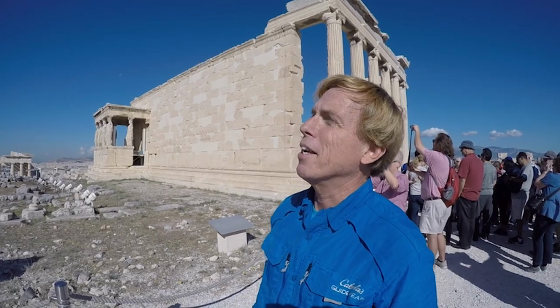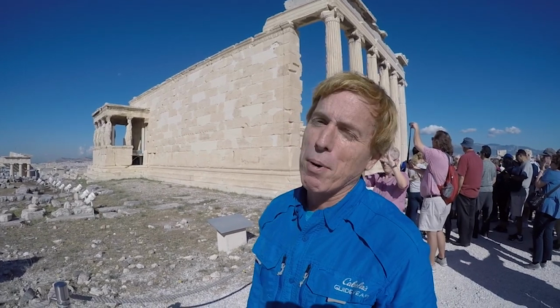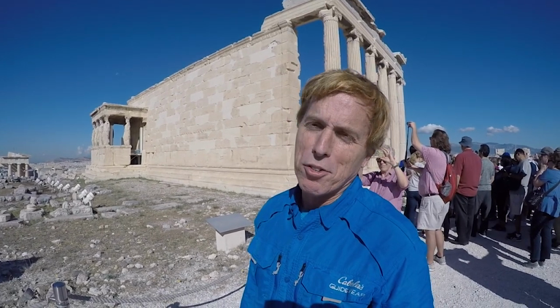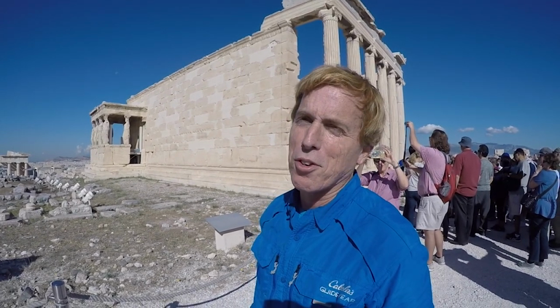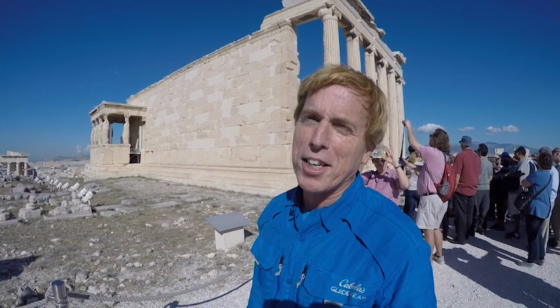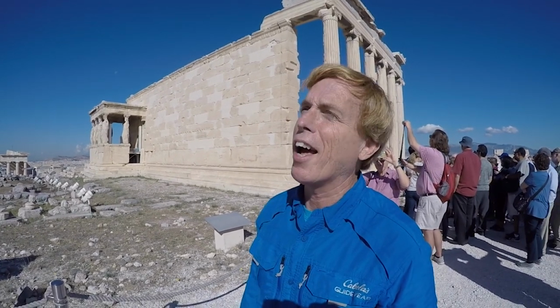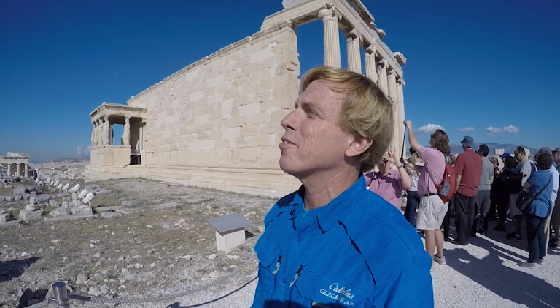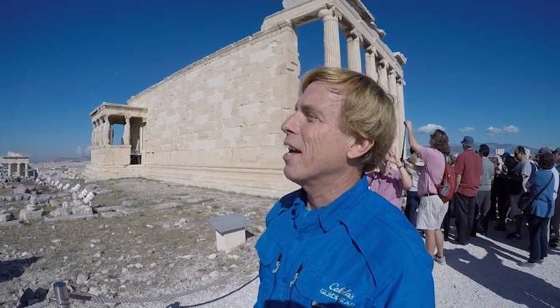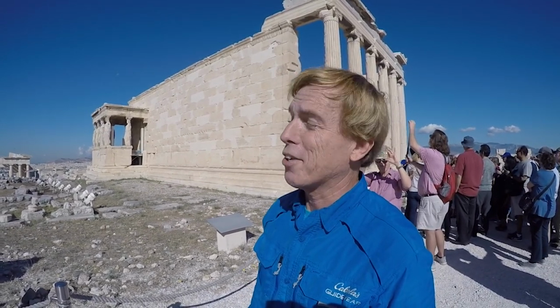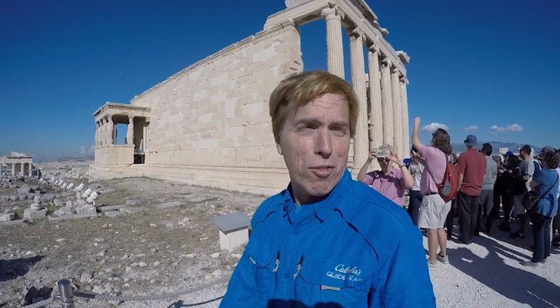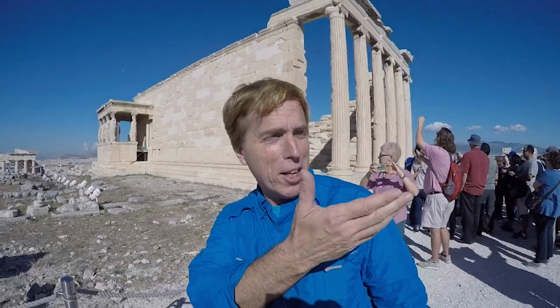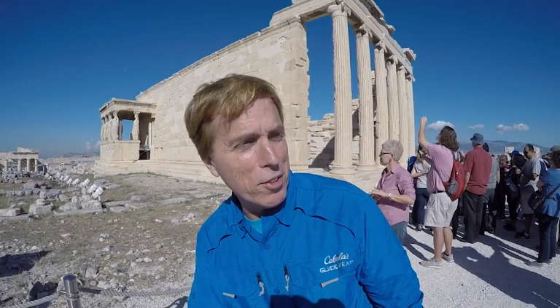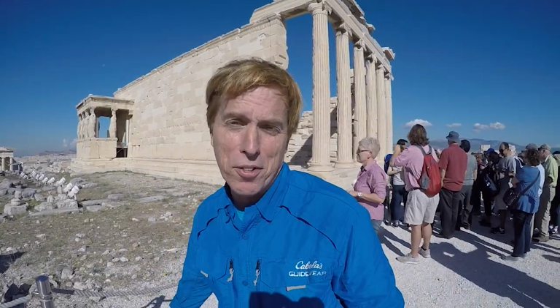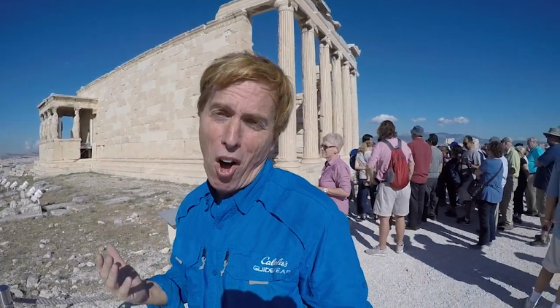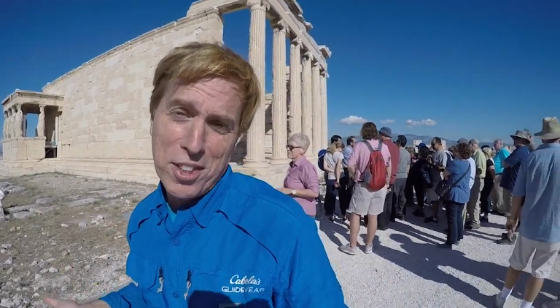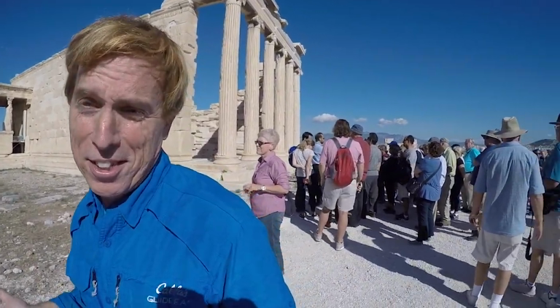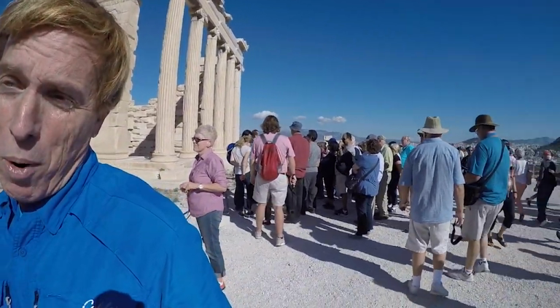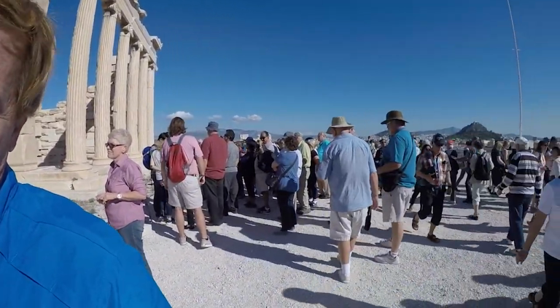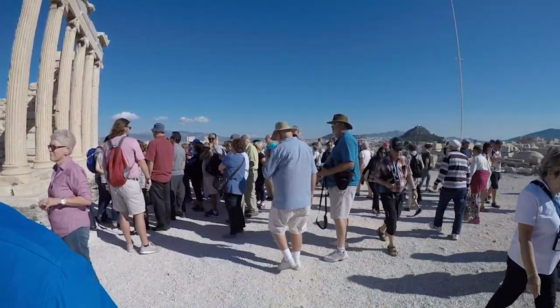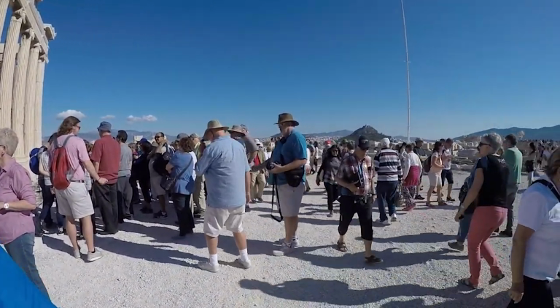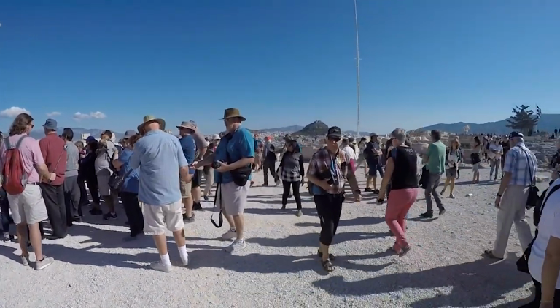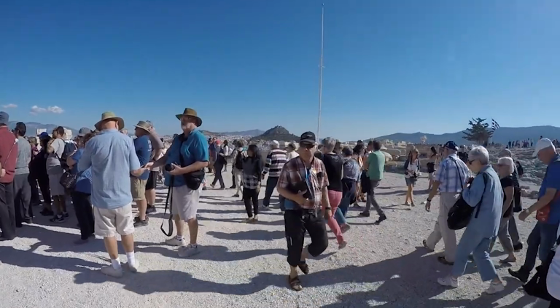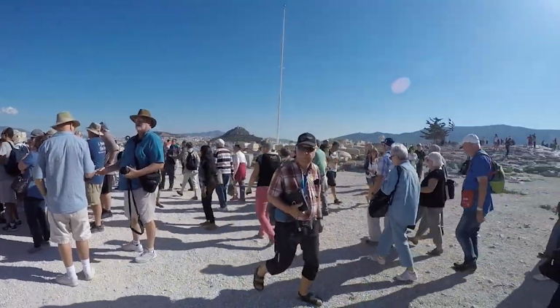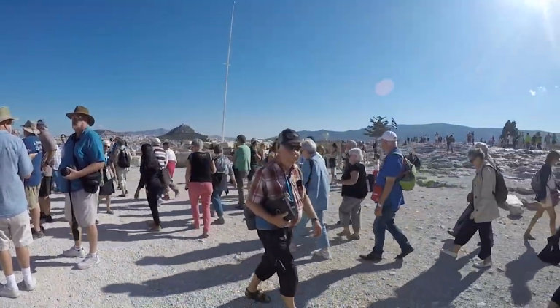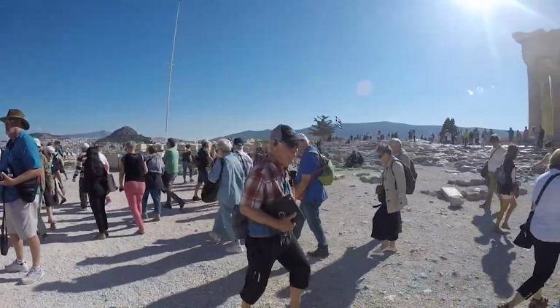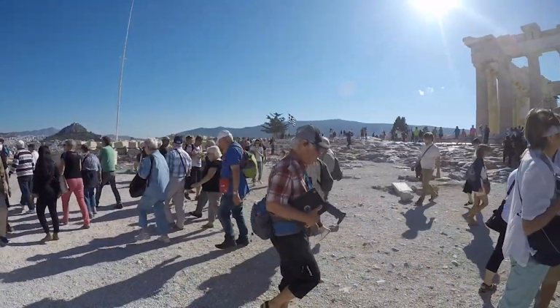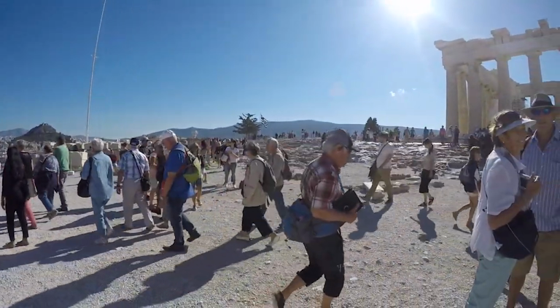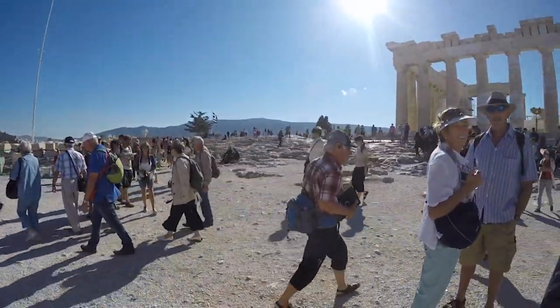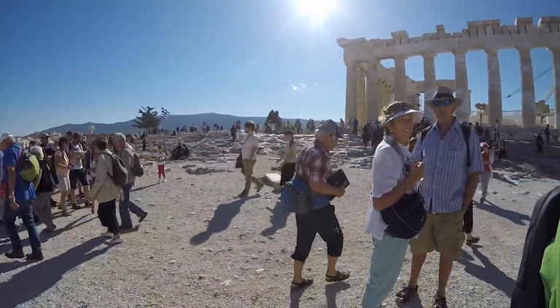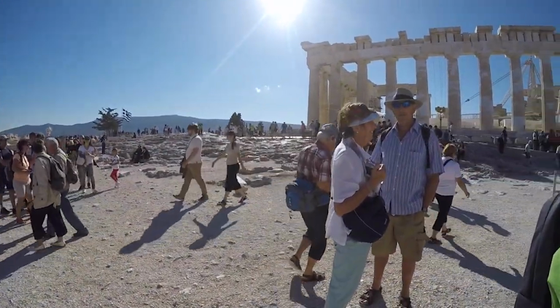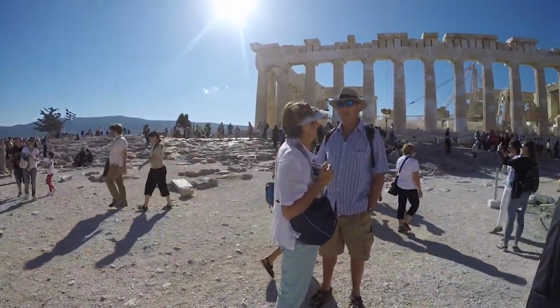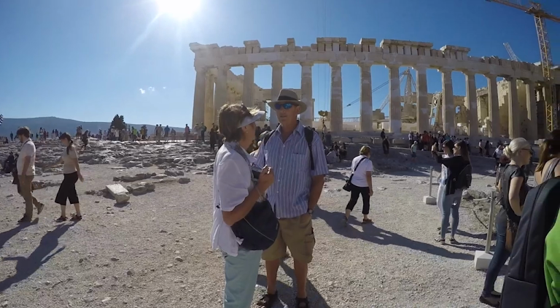It is the main tourist attraction here in Athens, and you can tell from the number of visitors here — this is off-season. We're at the end of peak, and you can see how many tour groups are here from all over the world, just taking this in.